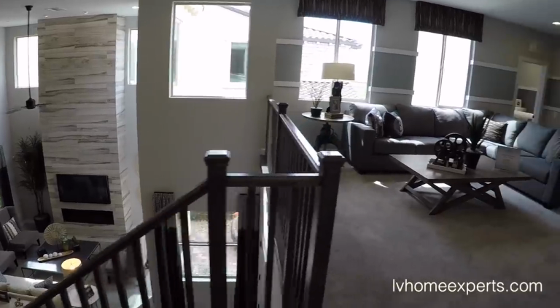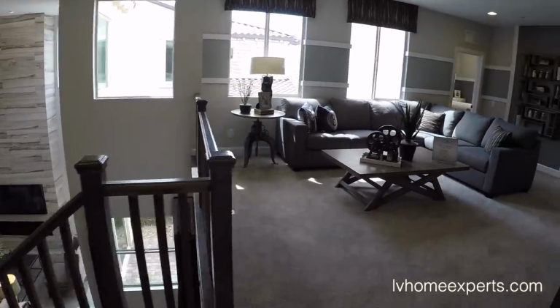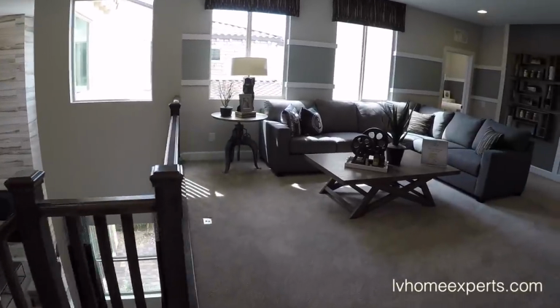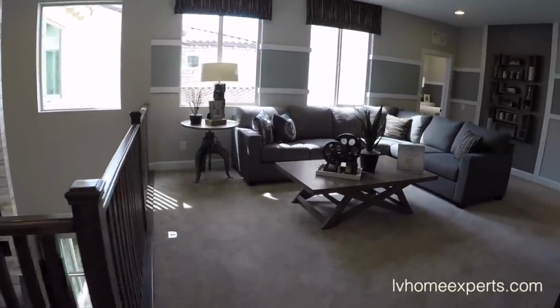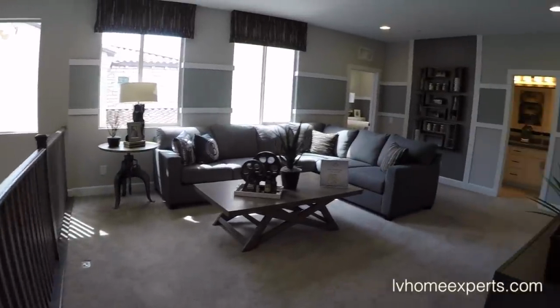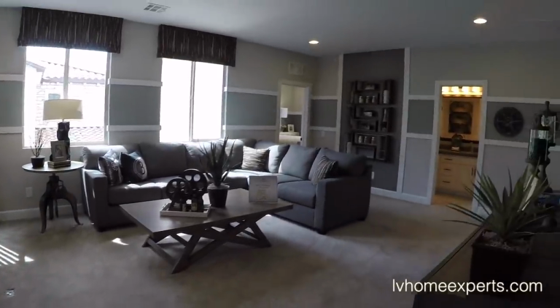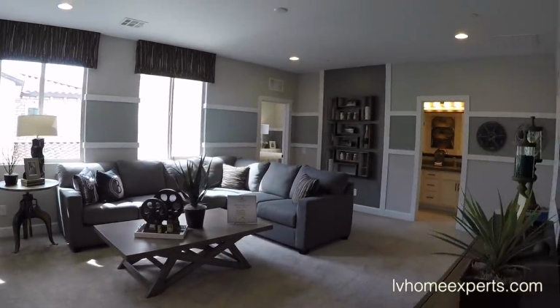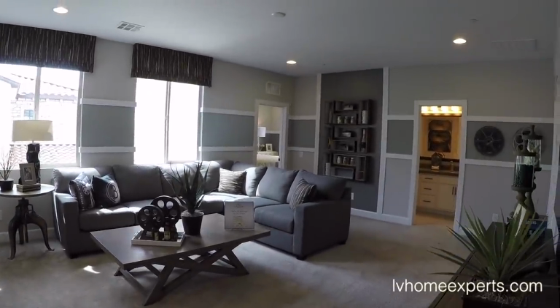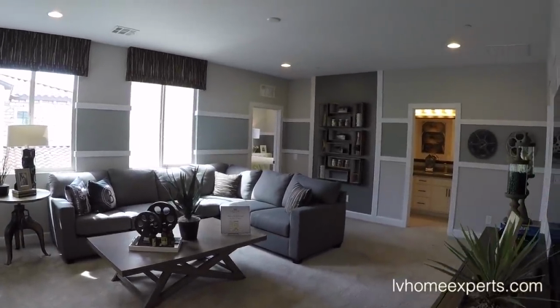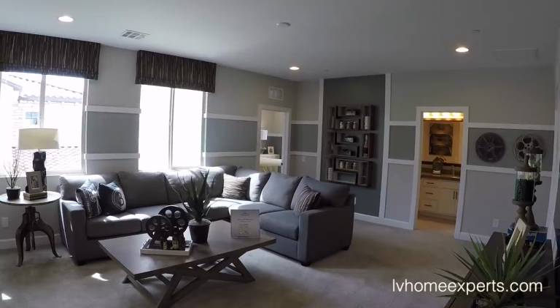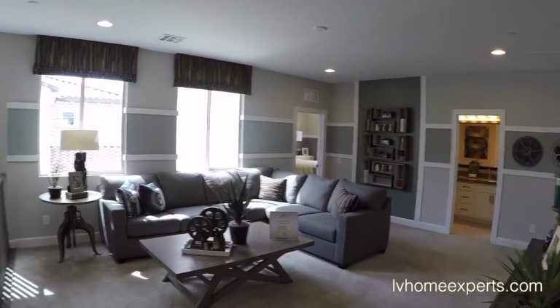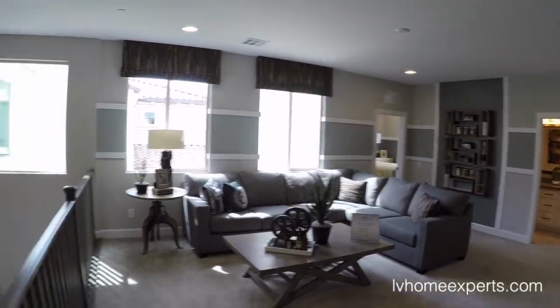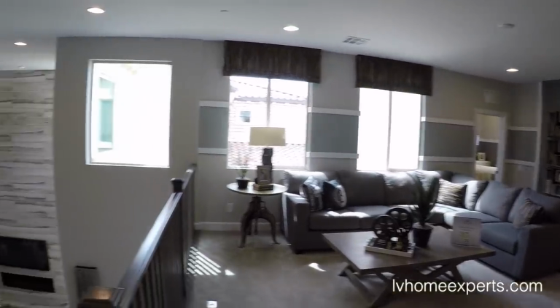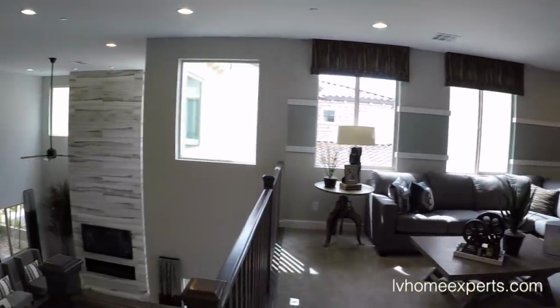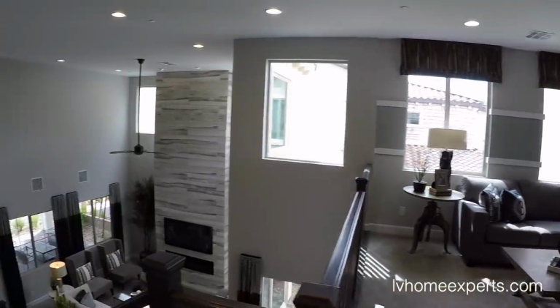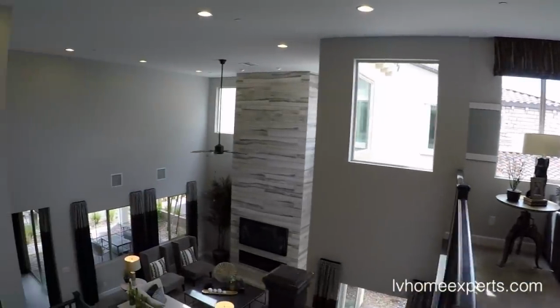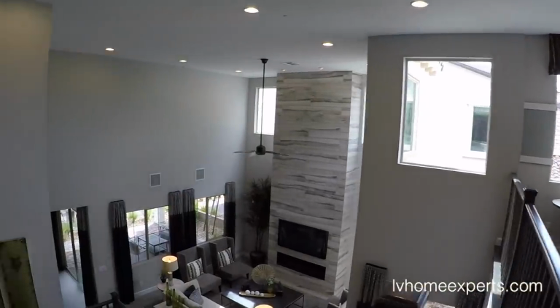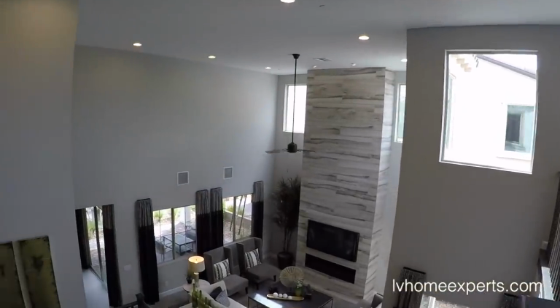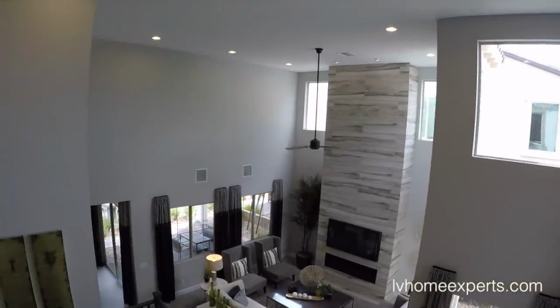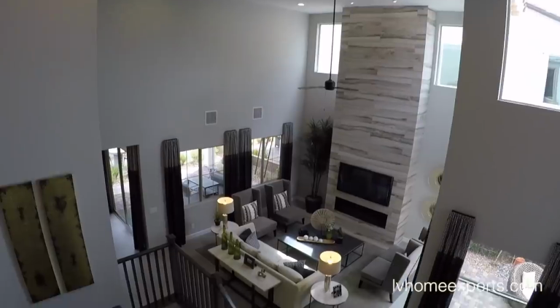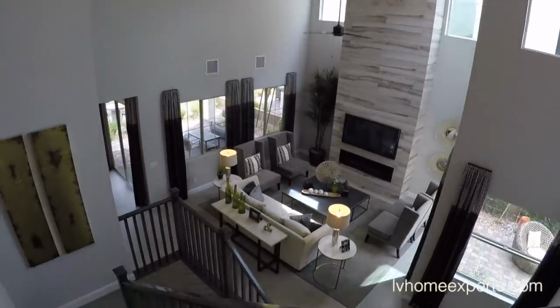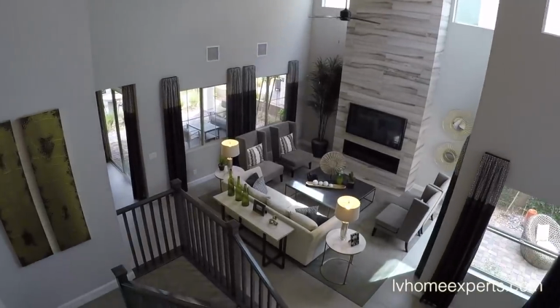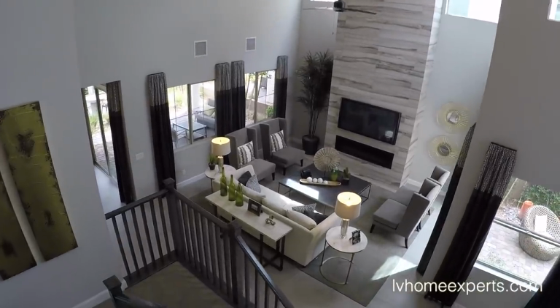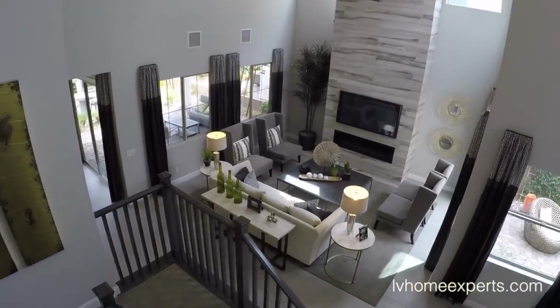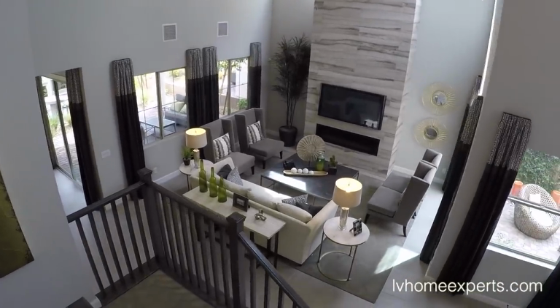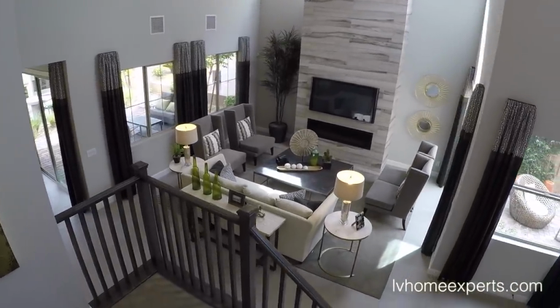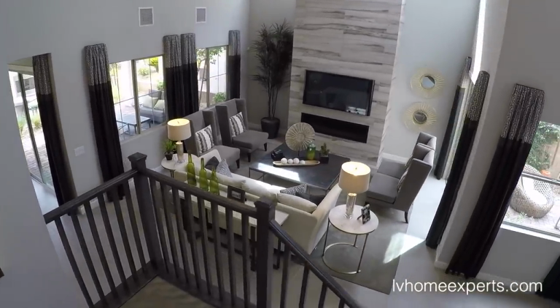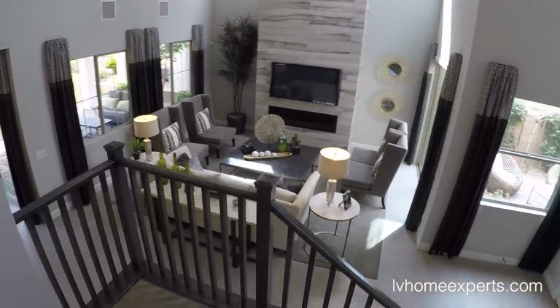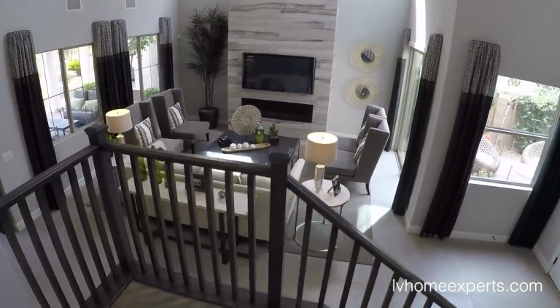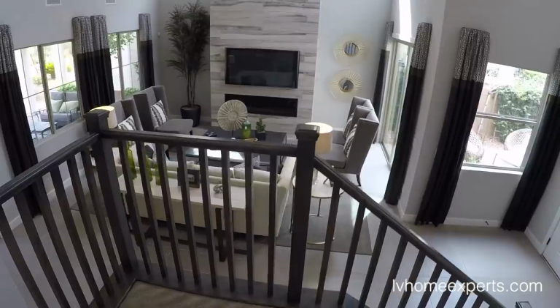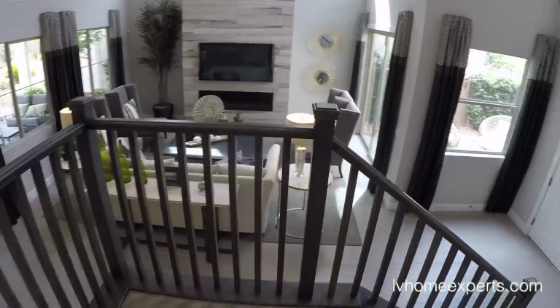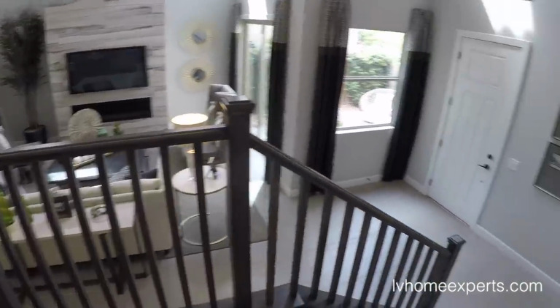Look at this one more time — isn't that beautiful? So beautiful.